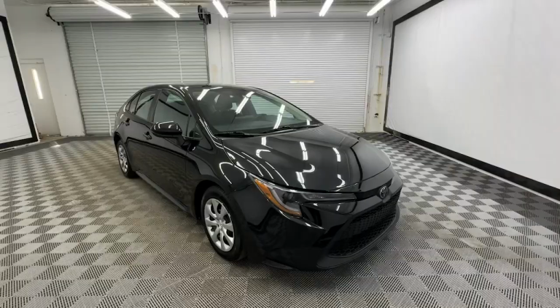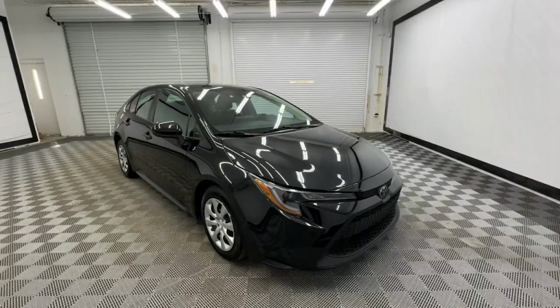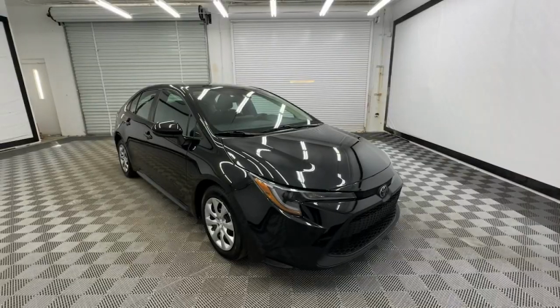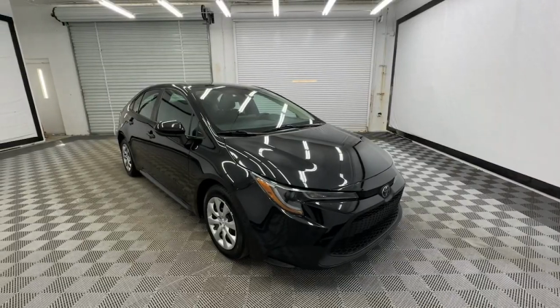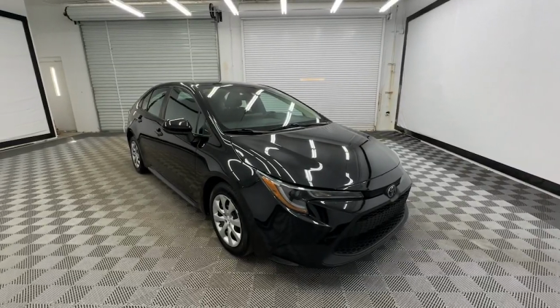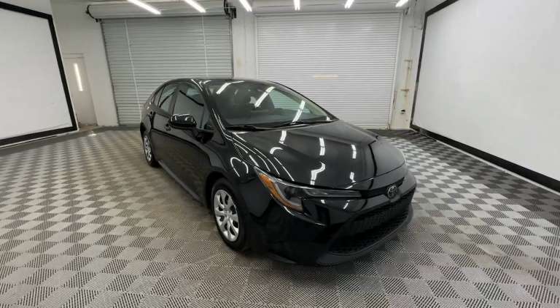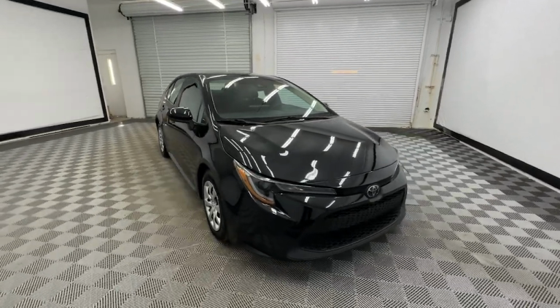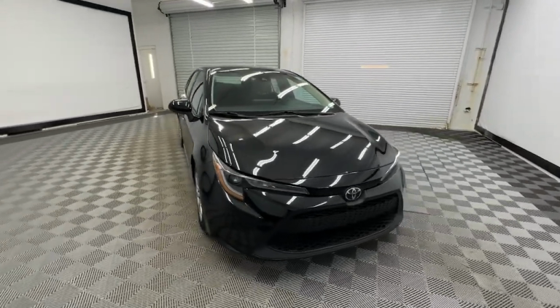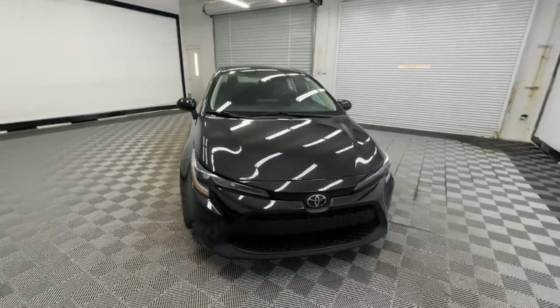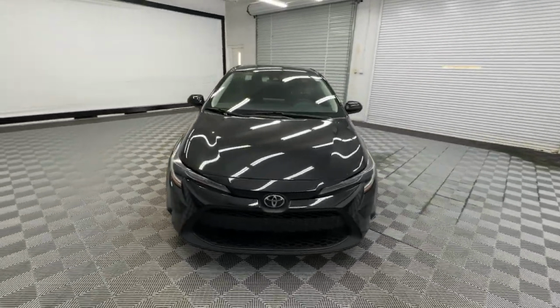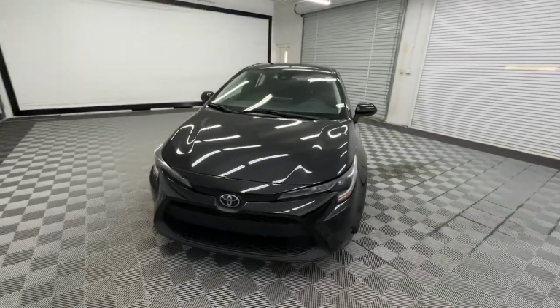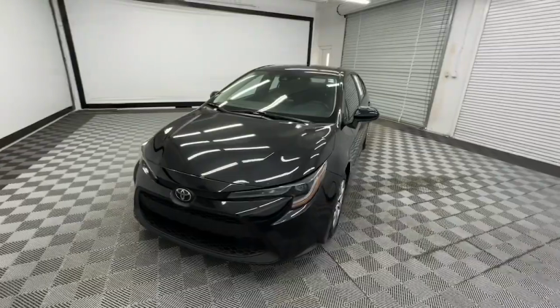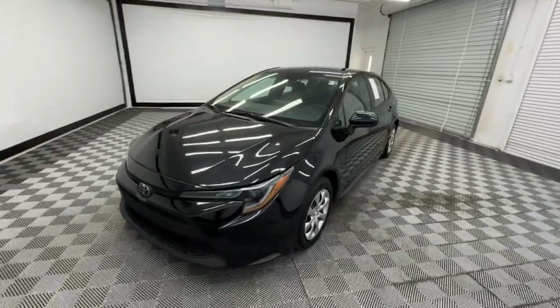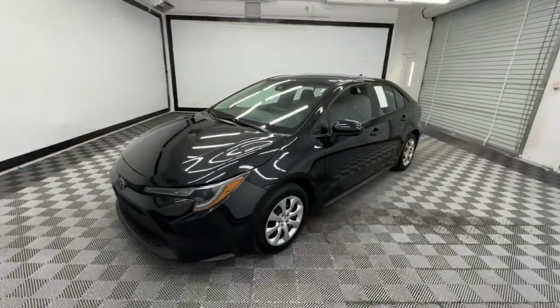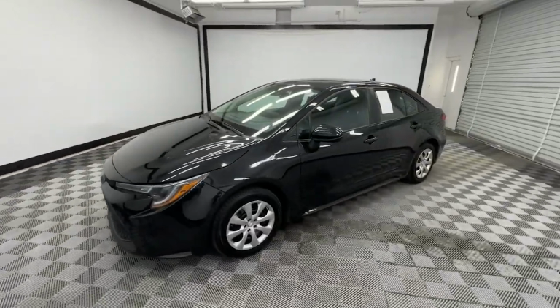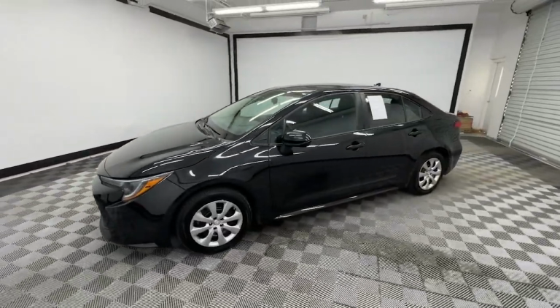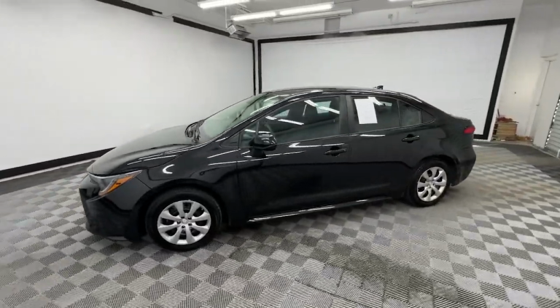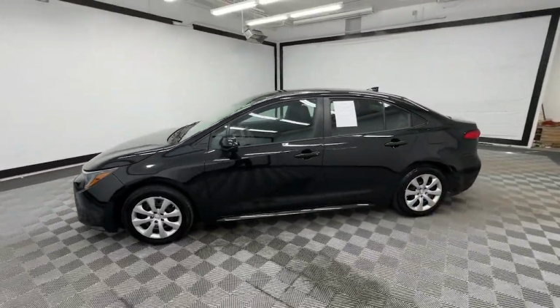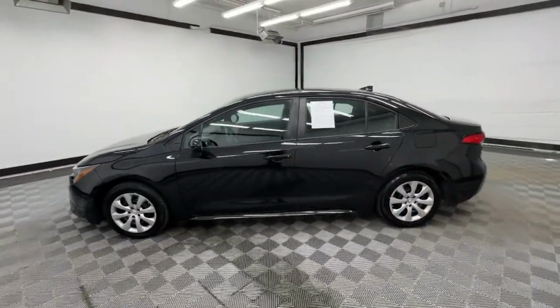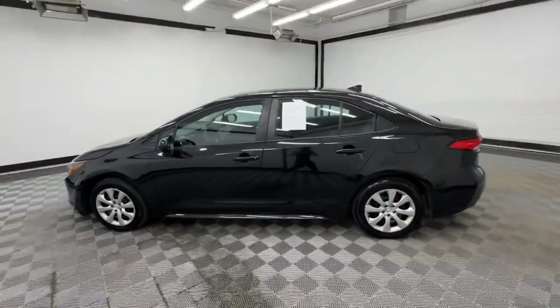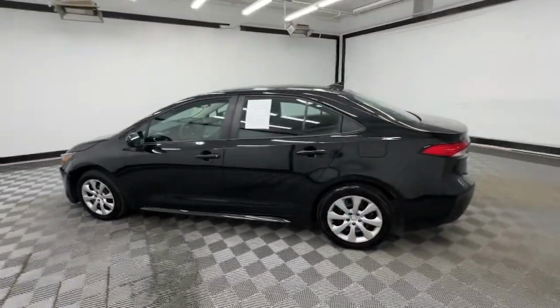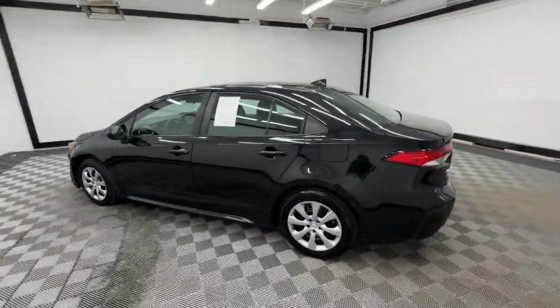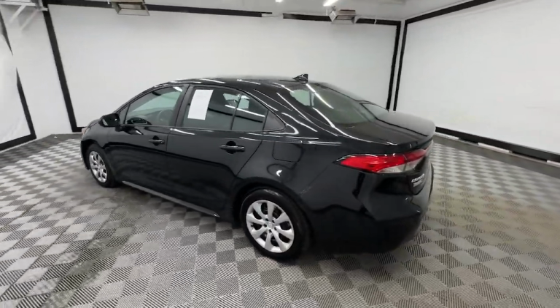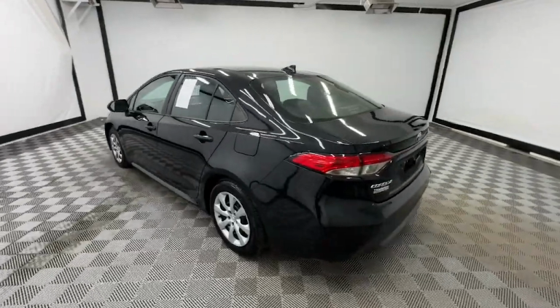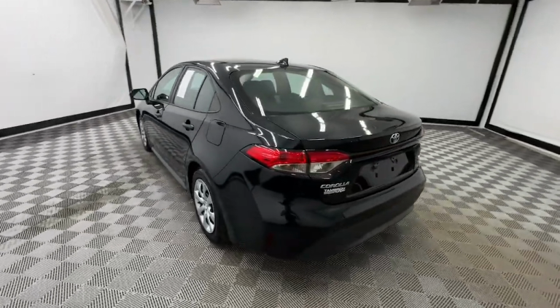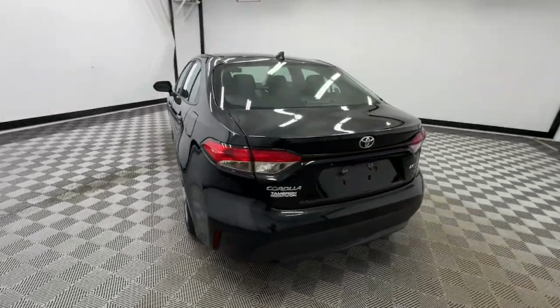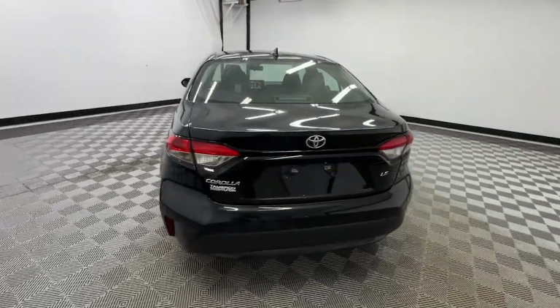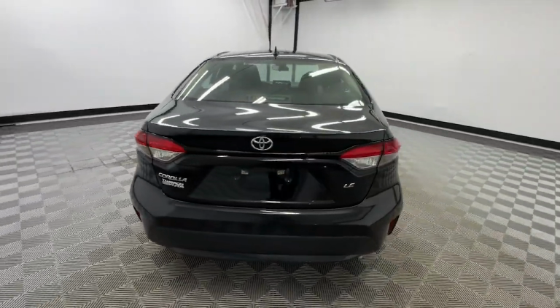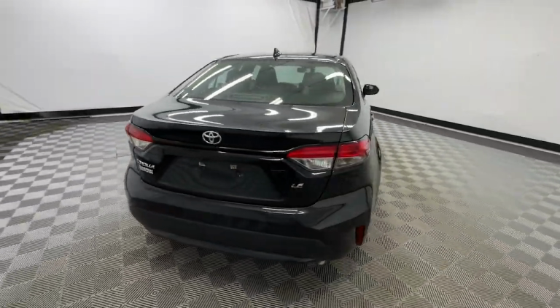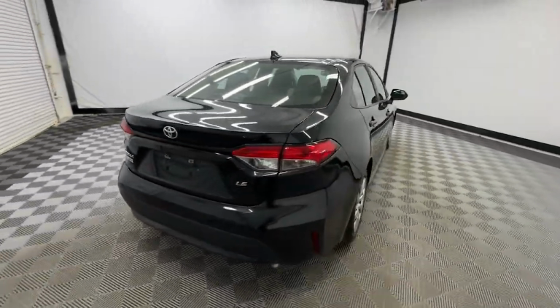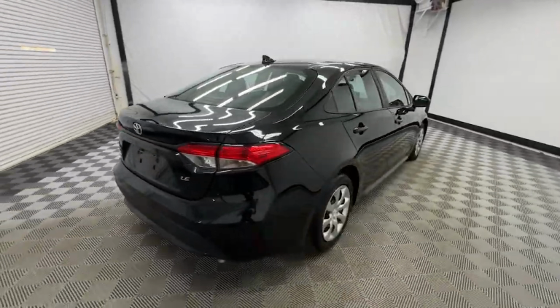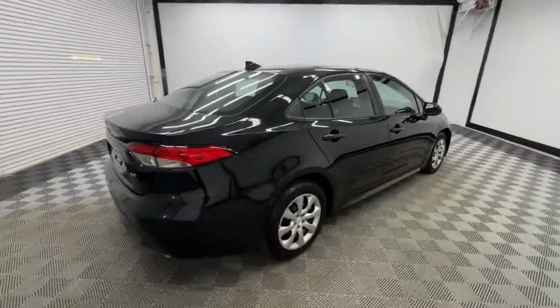Take a moment to check out the 2022 Toyota Corolla. With less than 70,000 miles on the odometer, this vehicle stands out from the rest. Here's a Corolla sedan that's waiting to show you how much fun your daily commute can be.